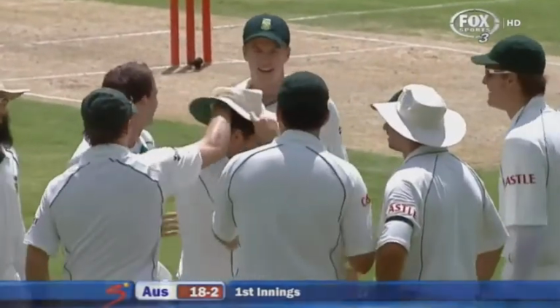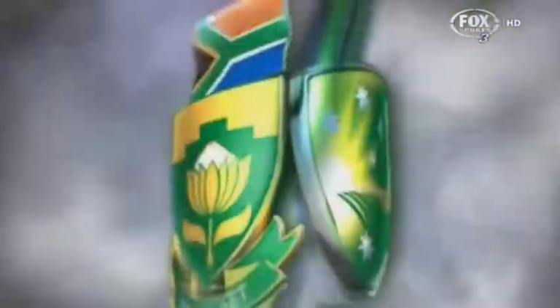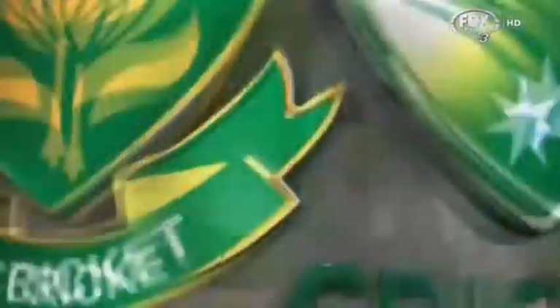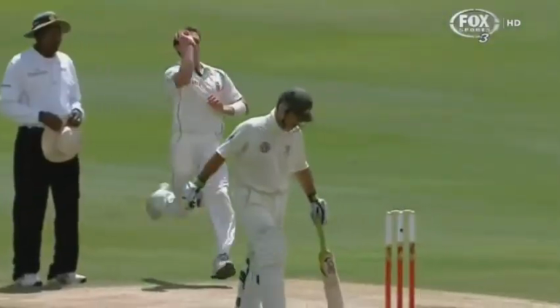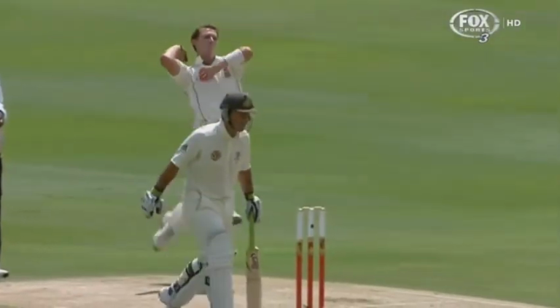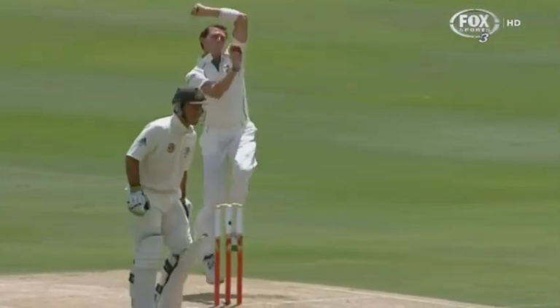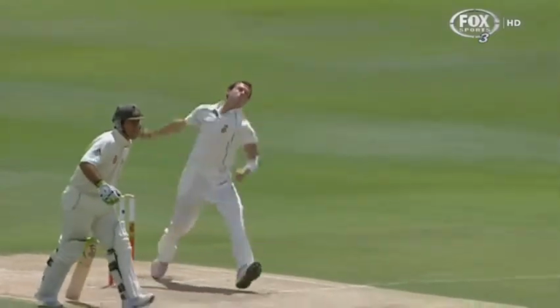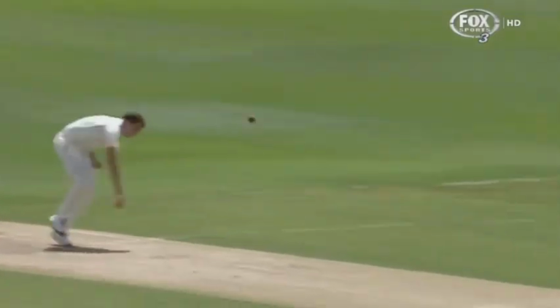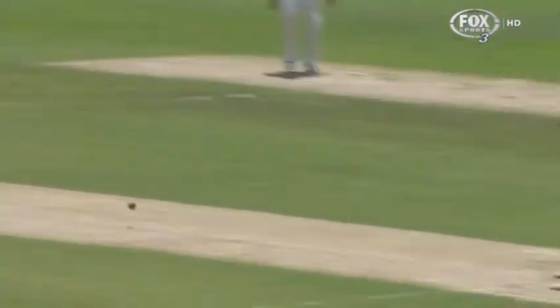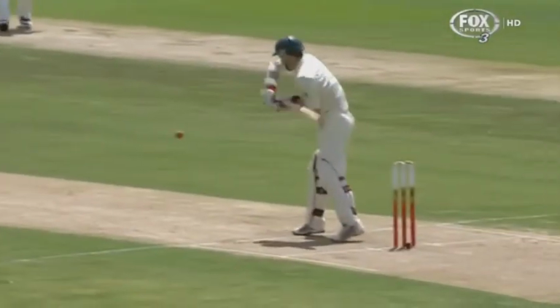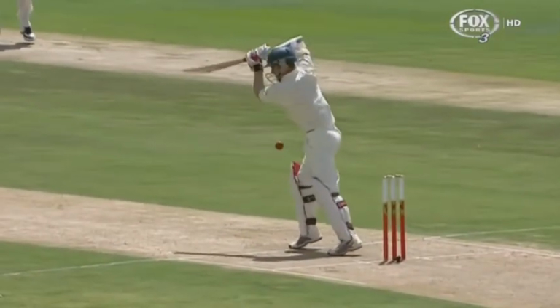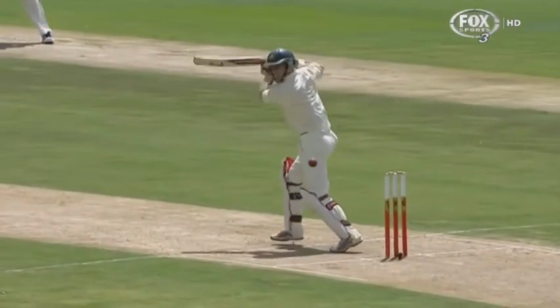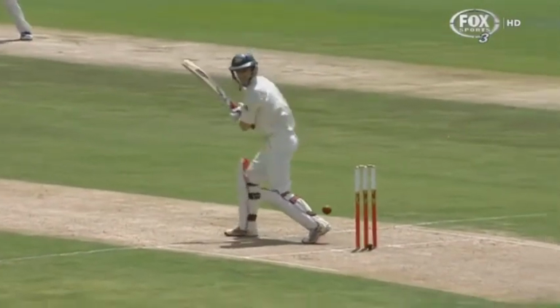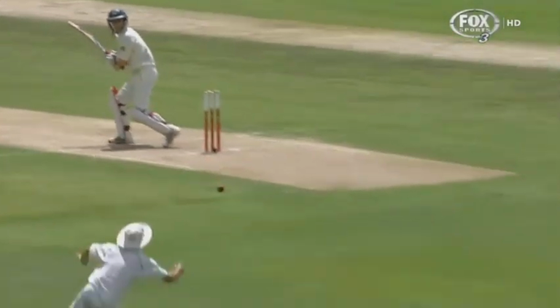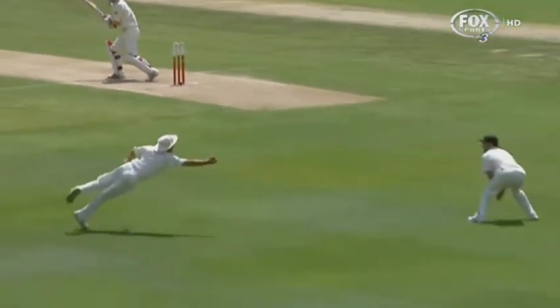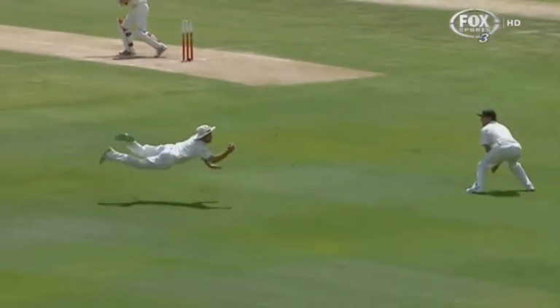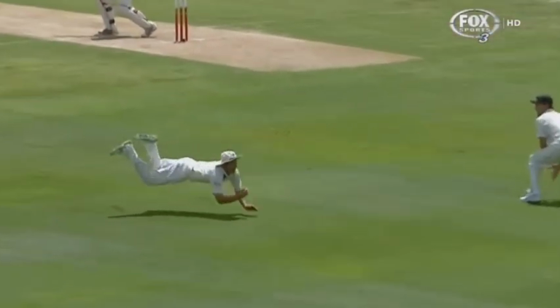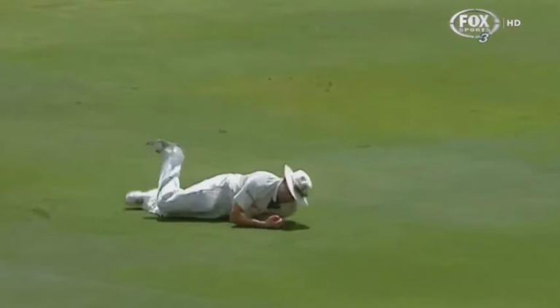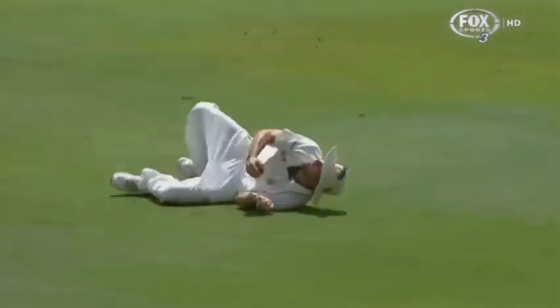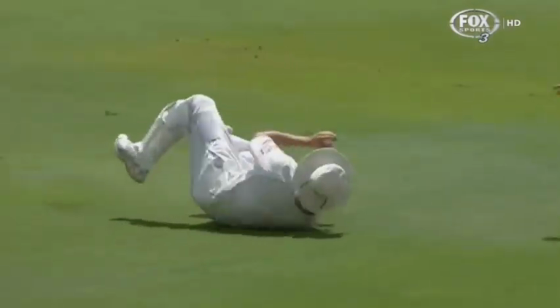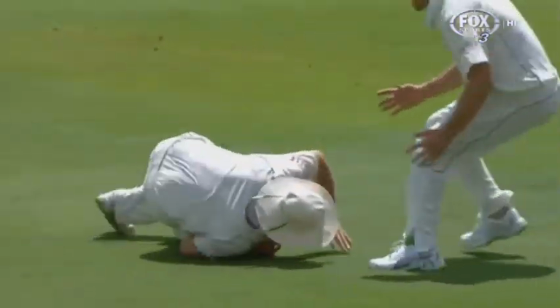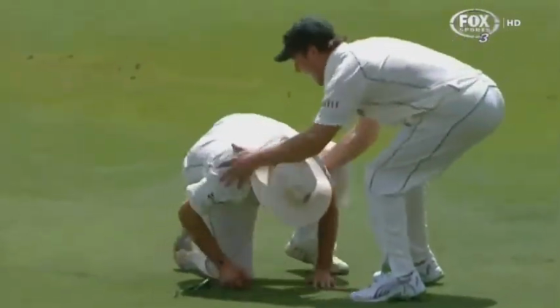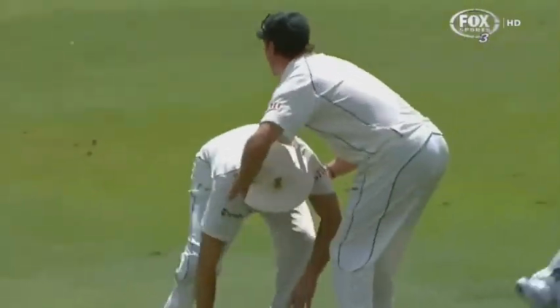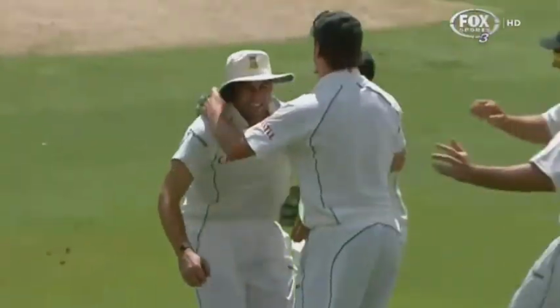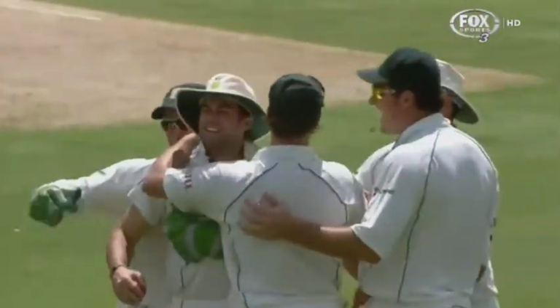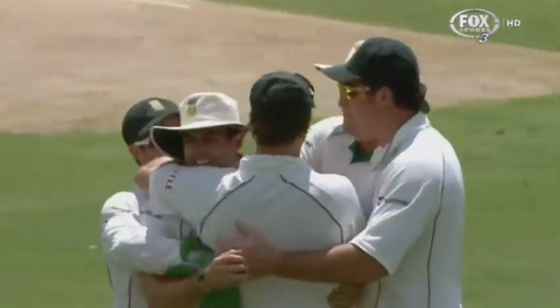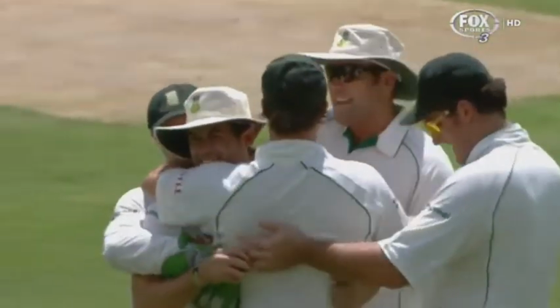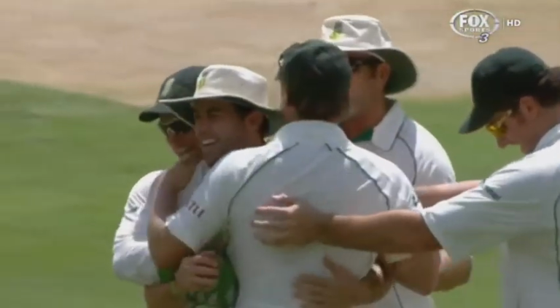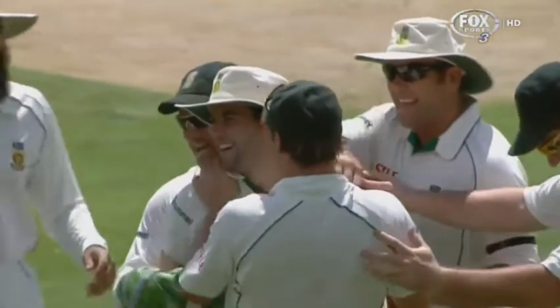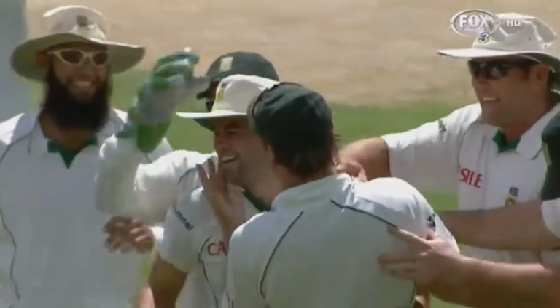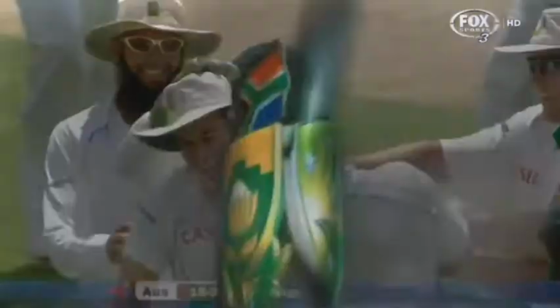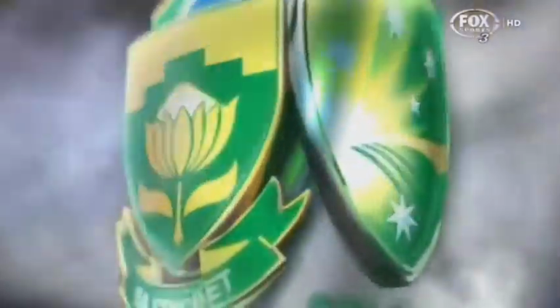We'll see more of this catch, Shane — time to come. A reflex catch, brilliantly held. Katich has been flirting with that ball outside off stump. Eventually one finds the outside edge, and Neil McKenzie will remember that — one of his best.